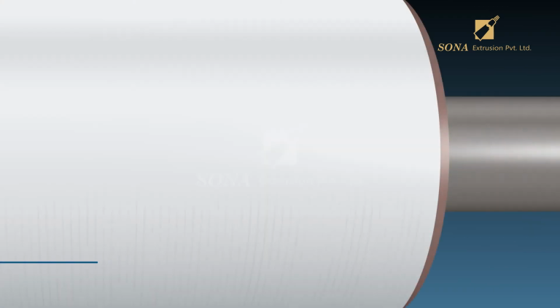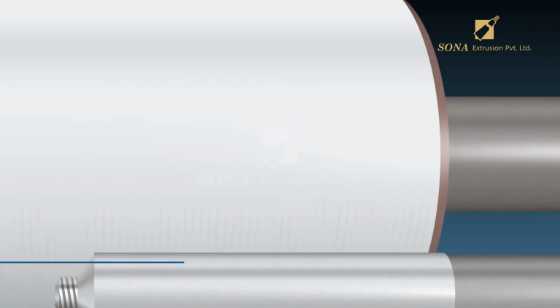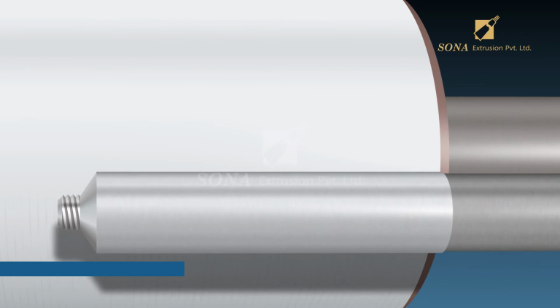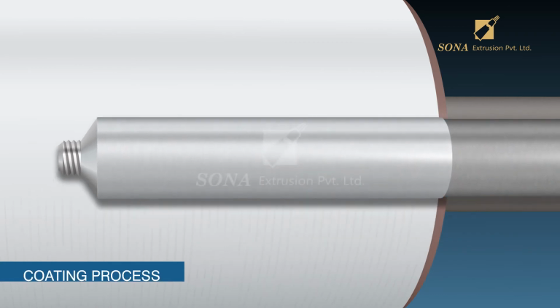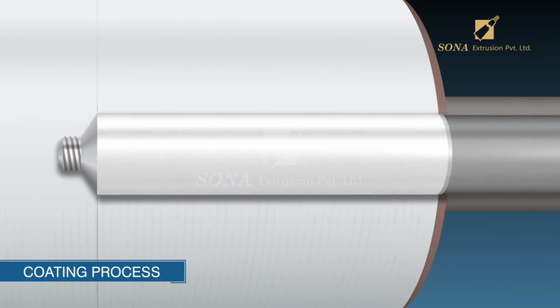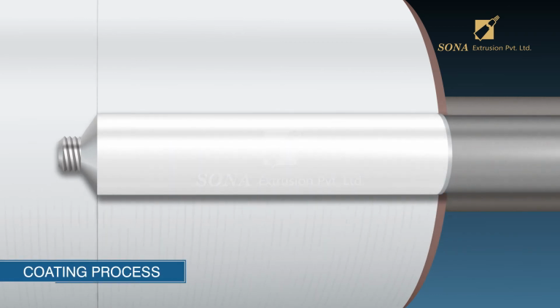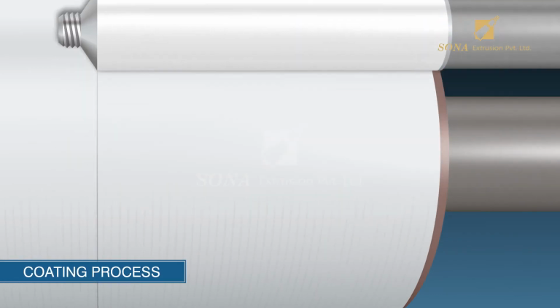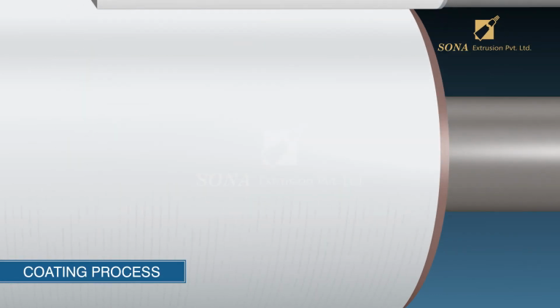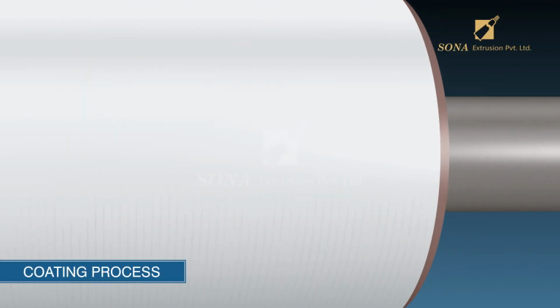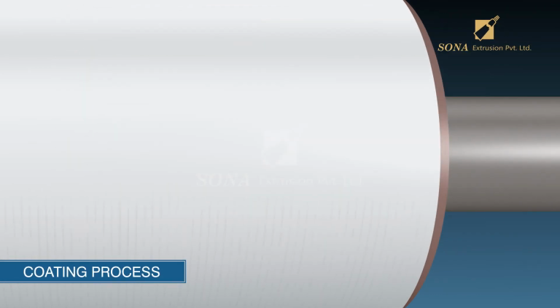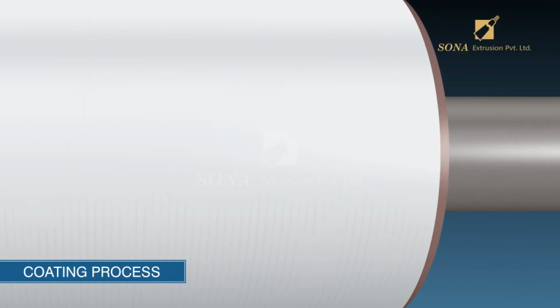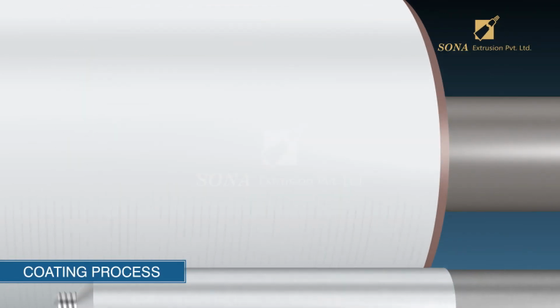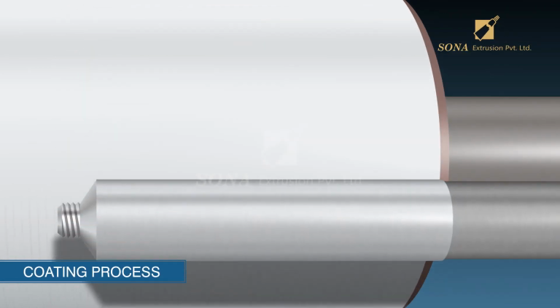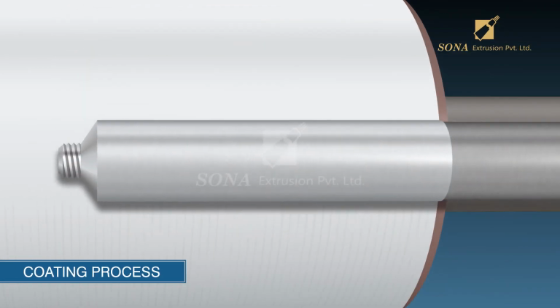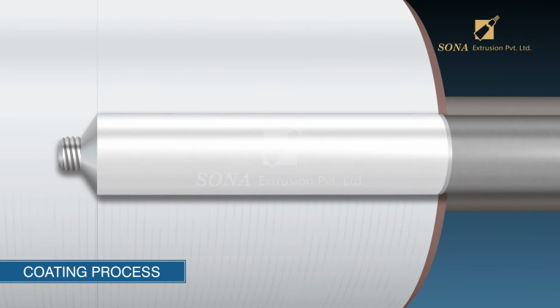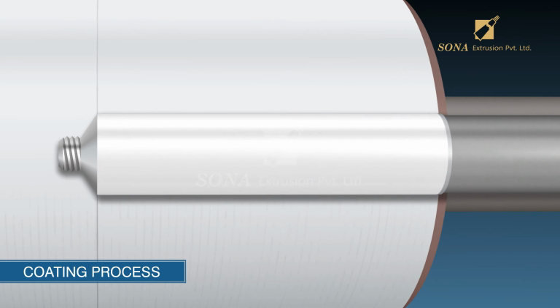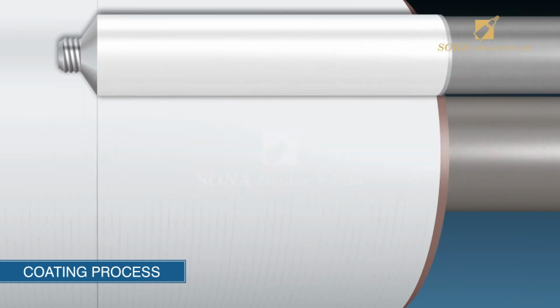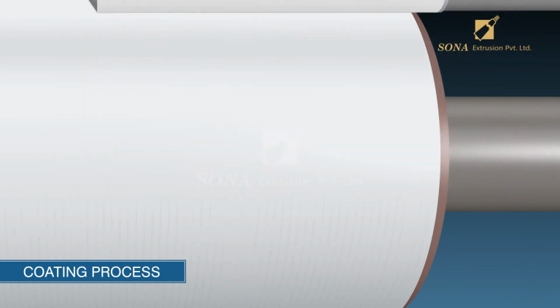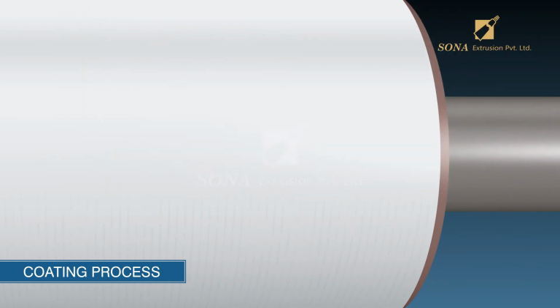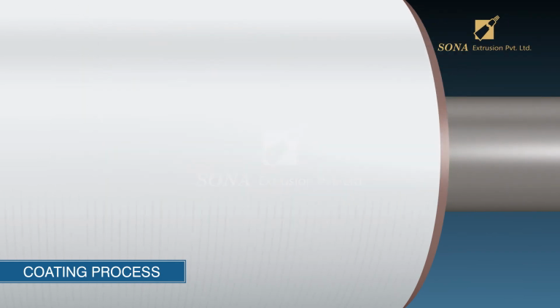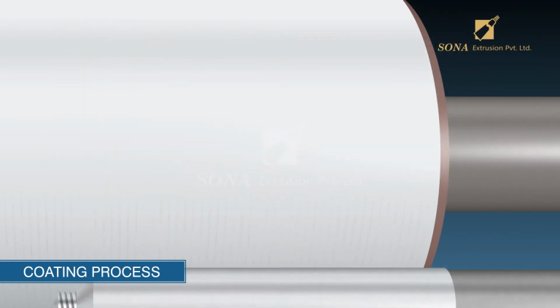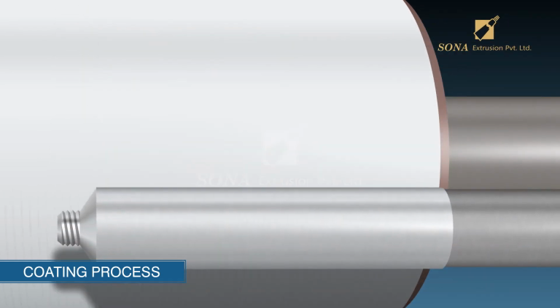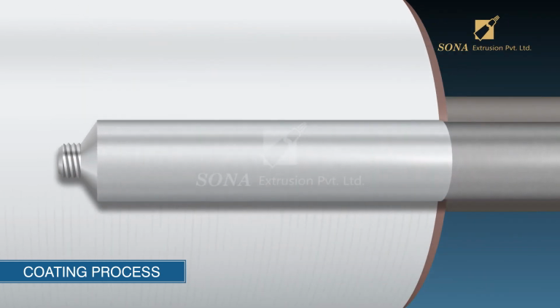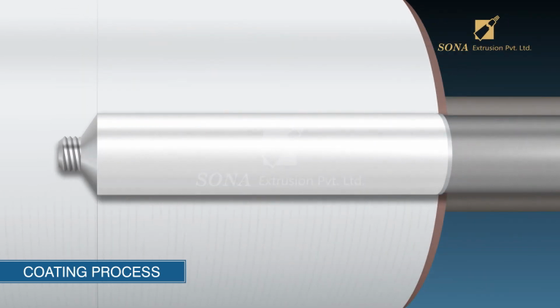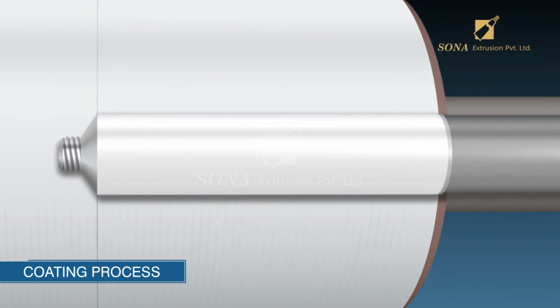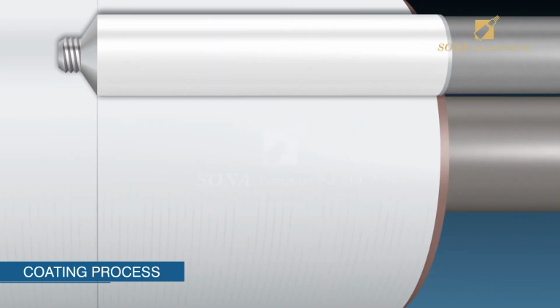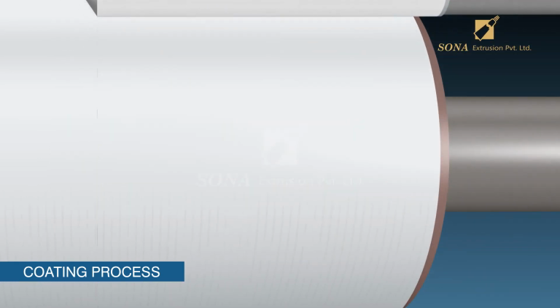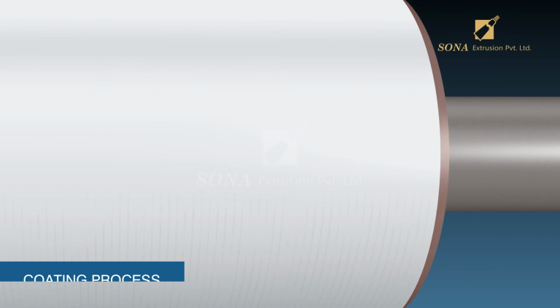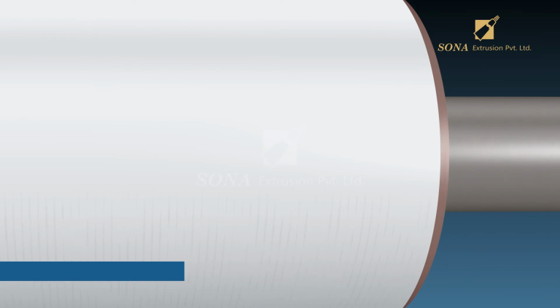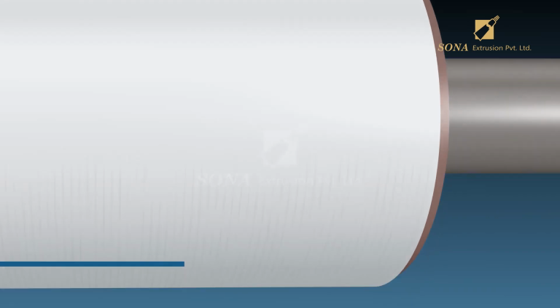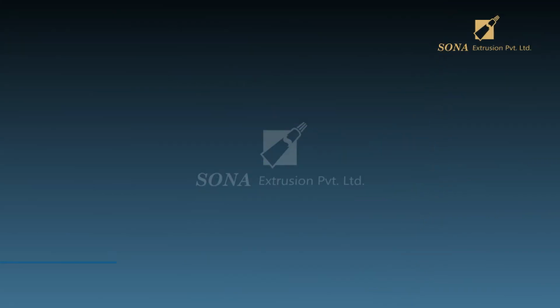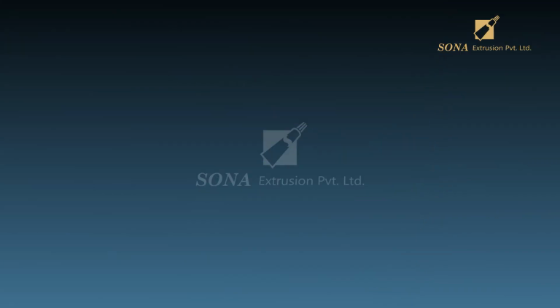Coating process: A set of rollers apply a coat of polyester-based paint which is flexible when dry, and it is resistant to most solvents and direct sunlight. The painted tubes are then moved into an oven for the paint to dry.